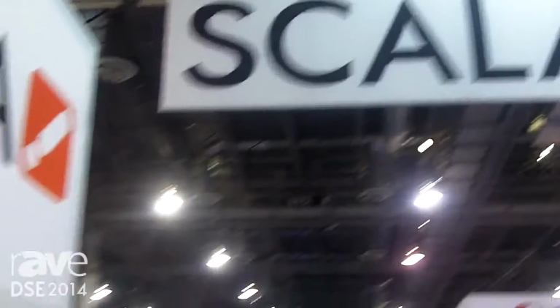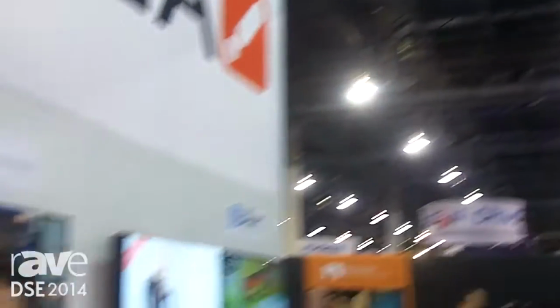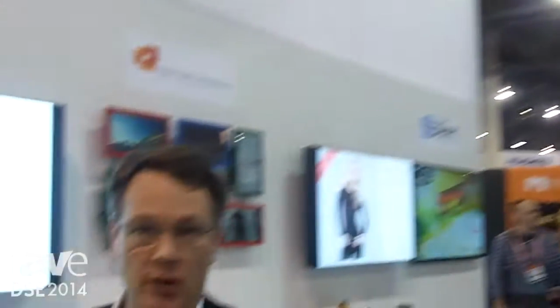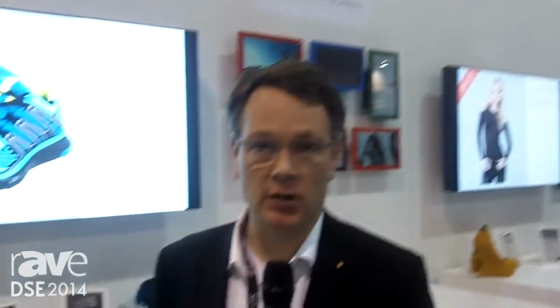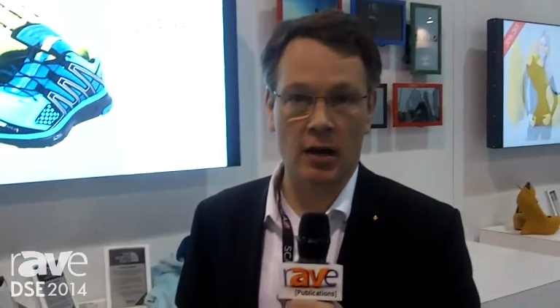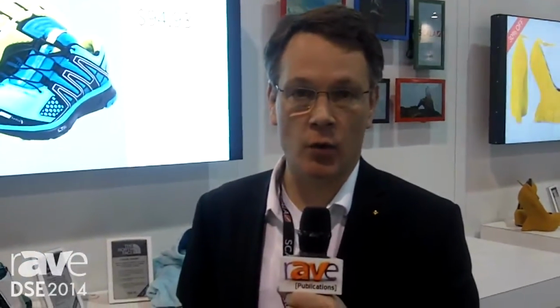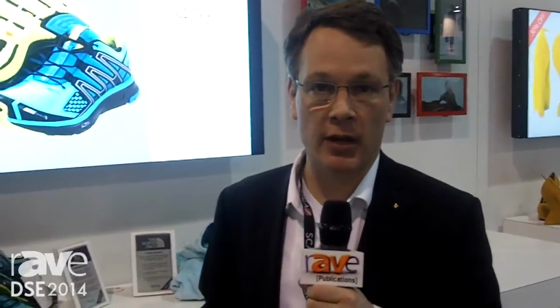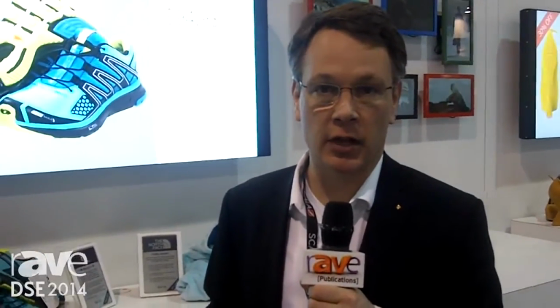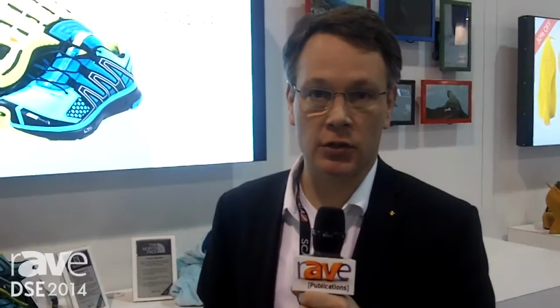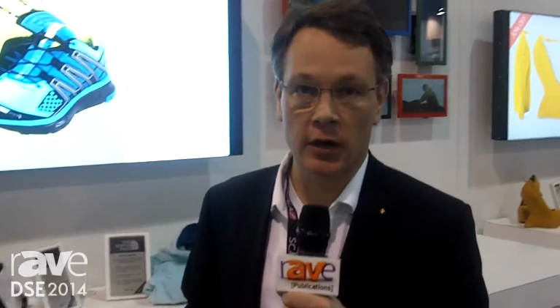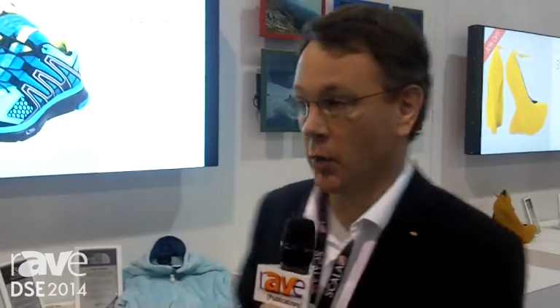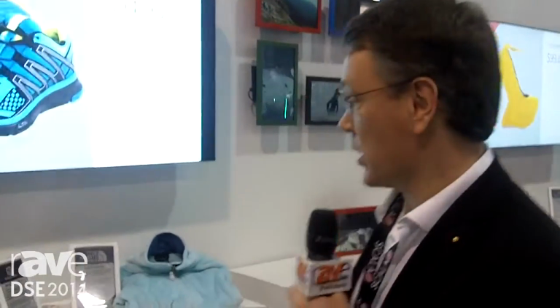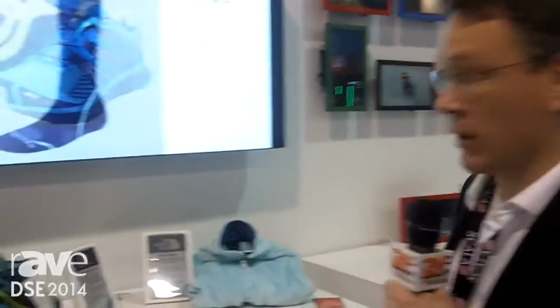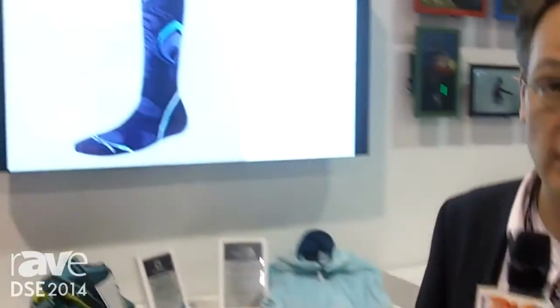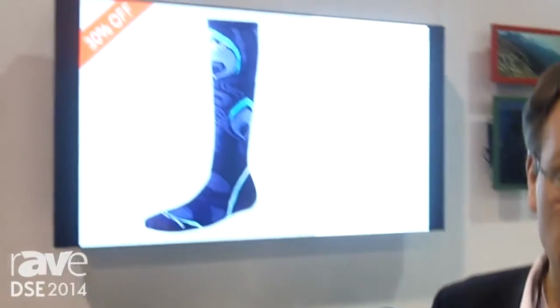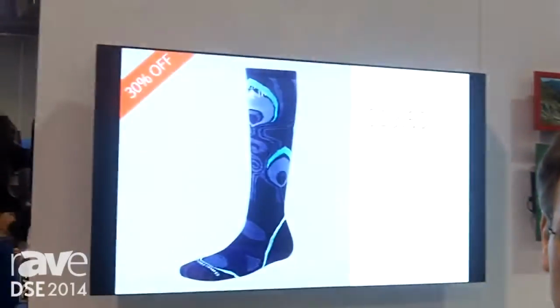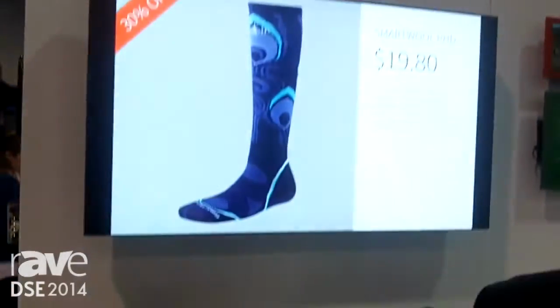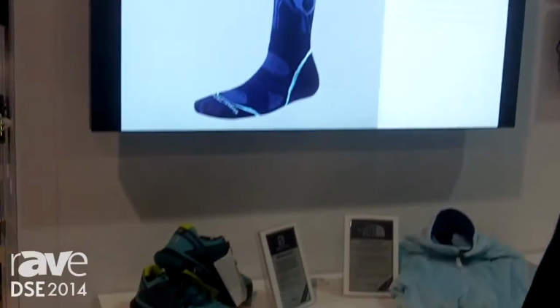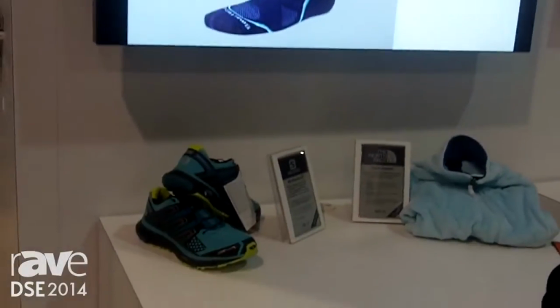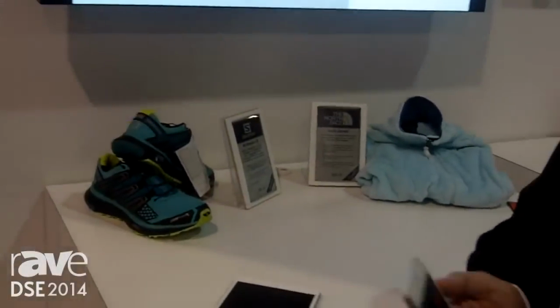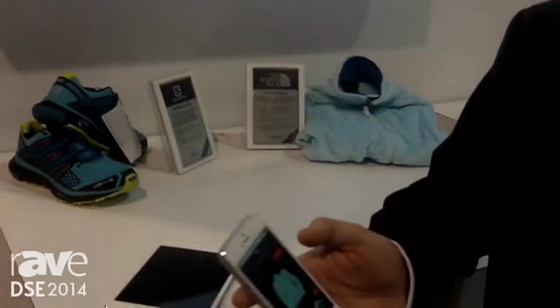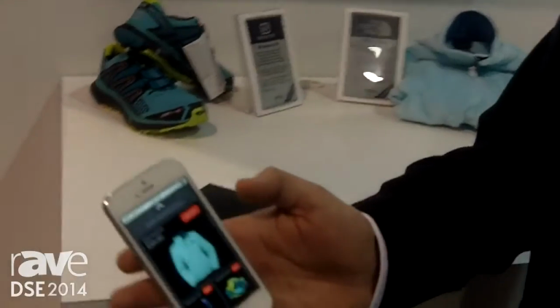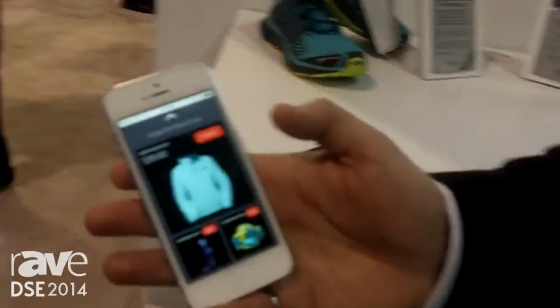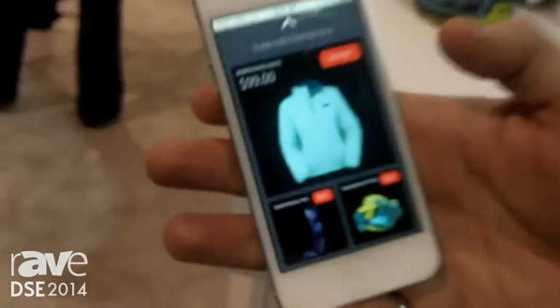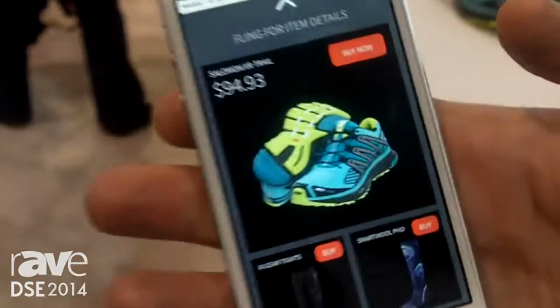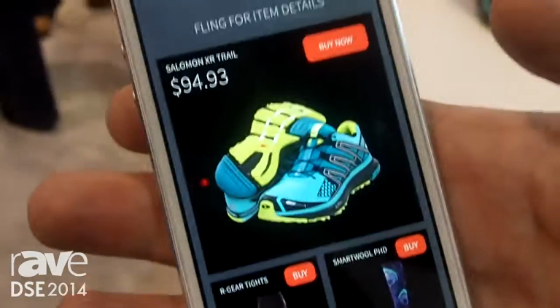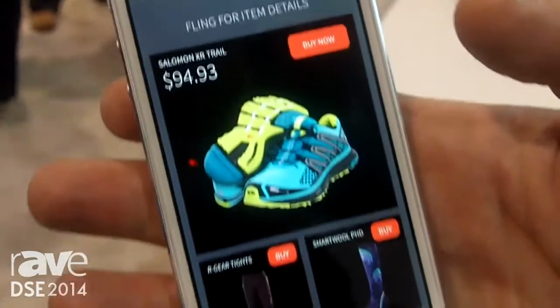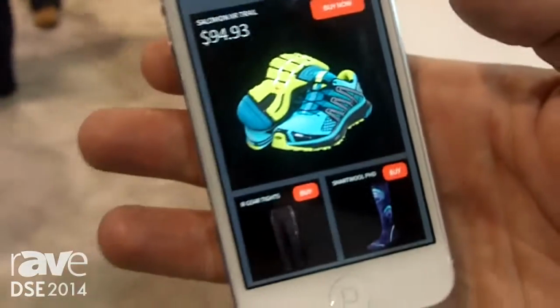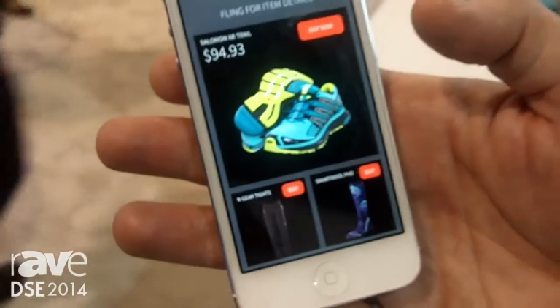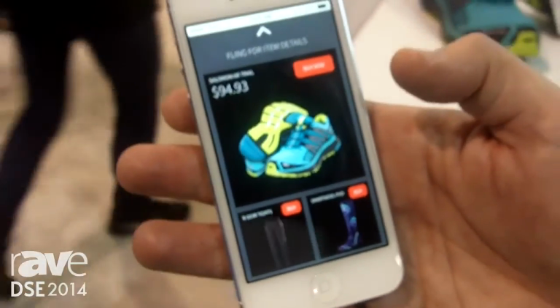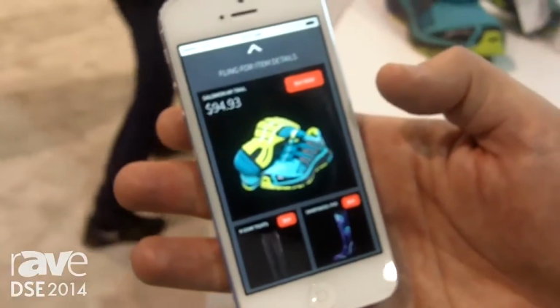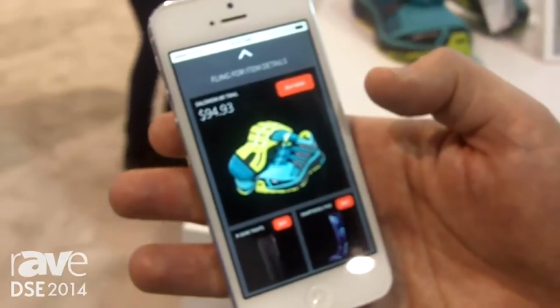Hi, I'm Peter Cherna, CTO of Scala, and we're showcasing the Connected Store. Here we have a store that's selling clothing and shoes, and a mobile app that represents the merchandiser's customer-facing application that the customer would install on their phone.